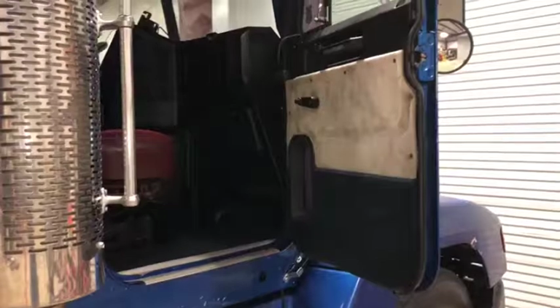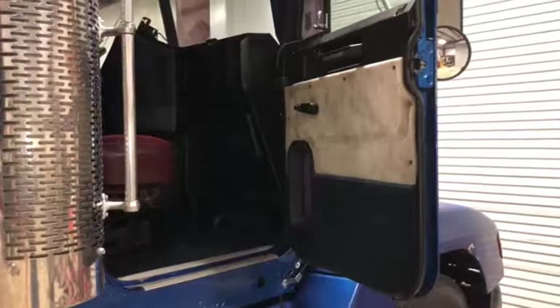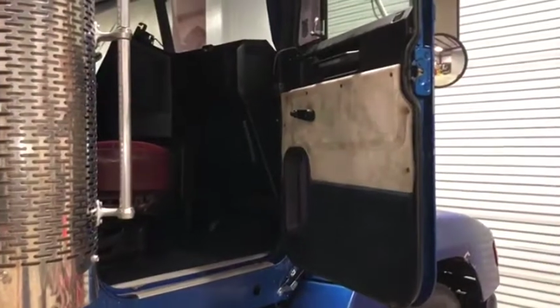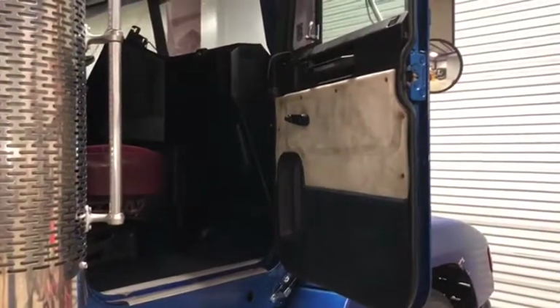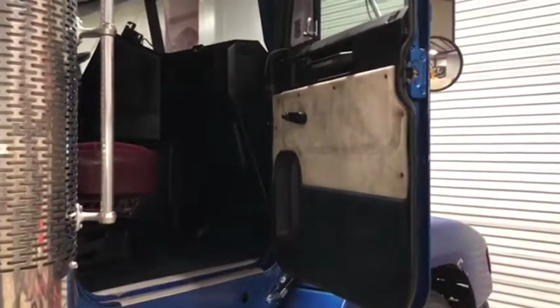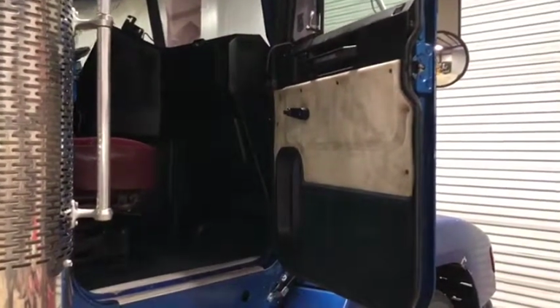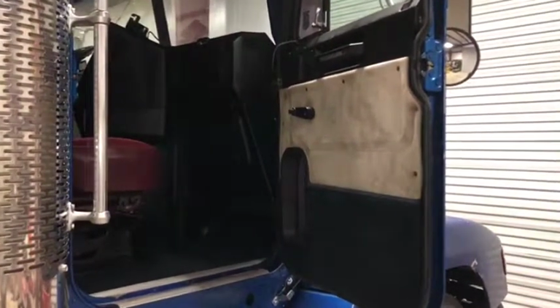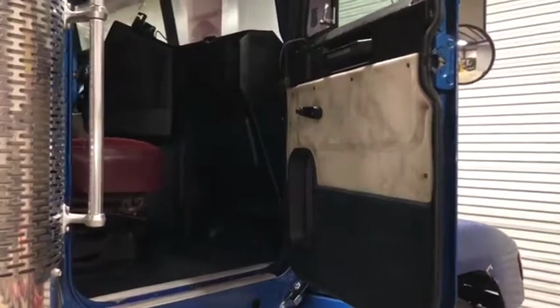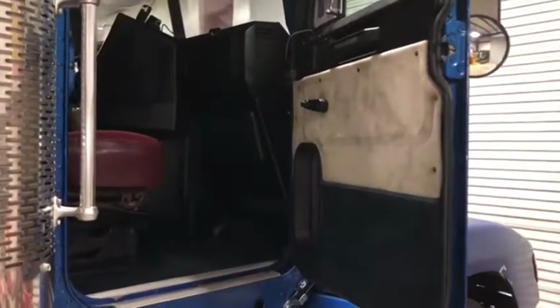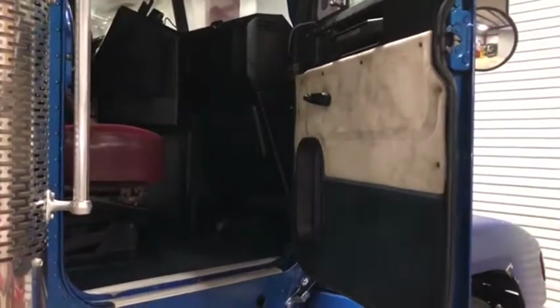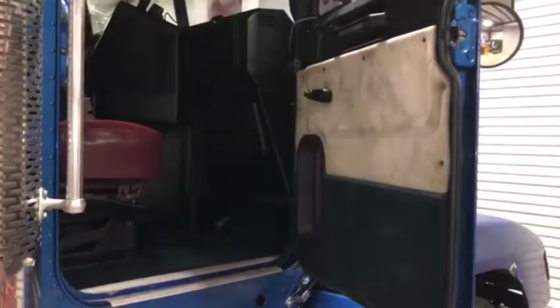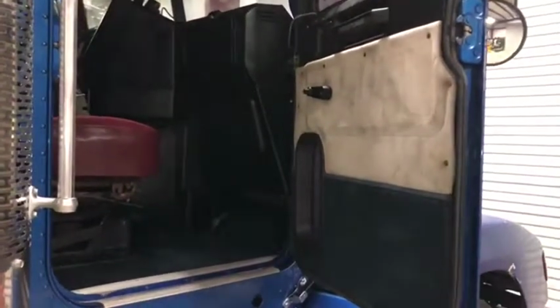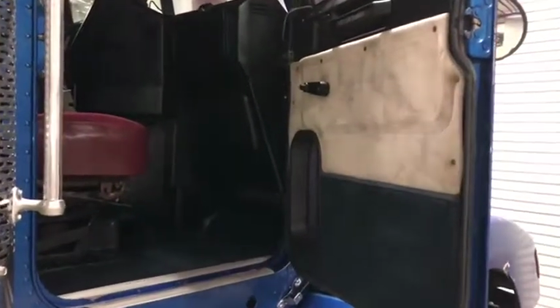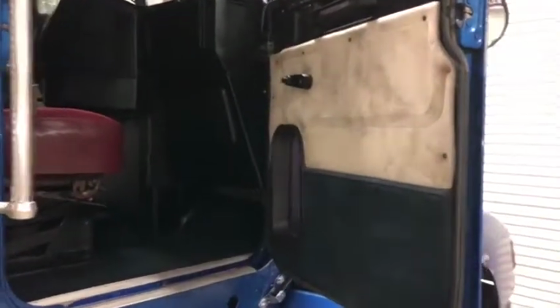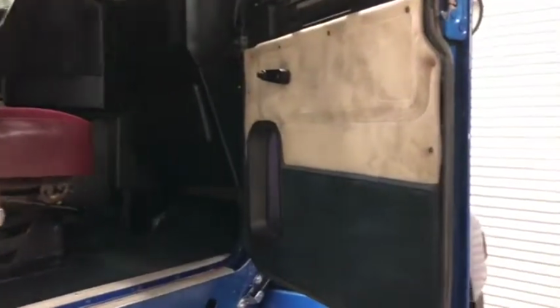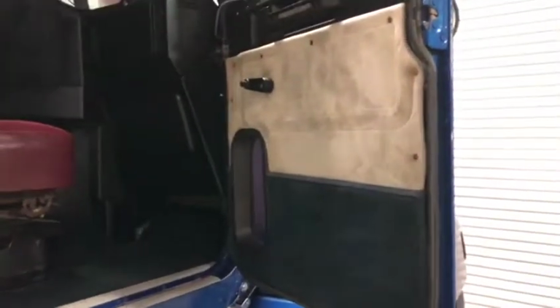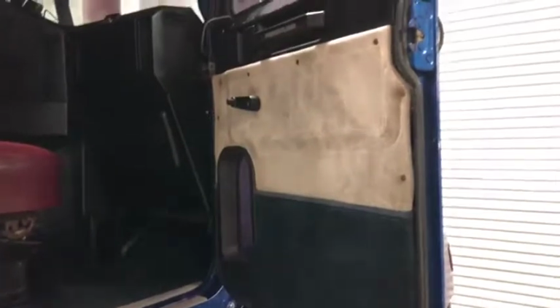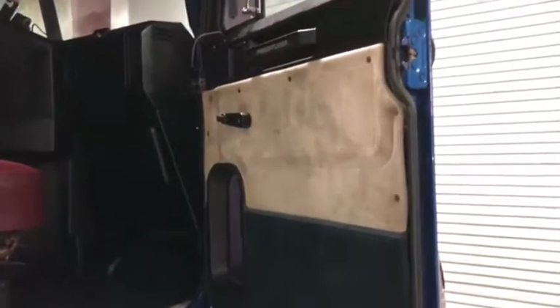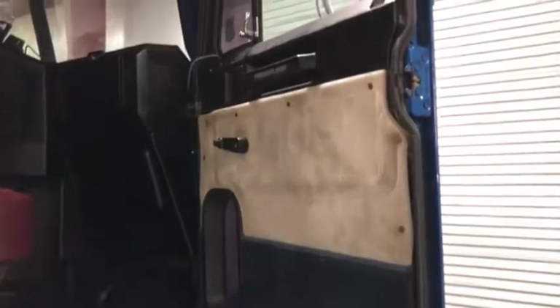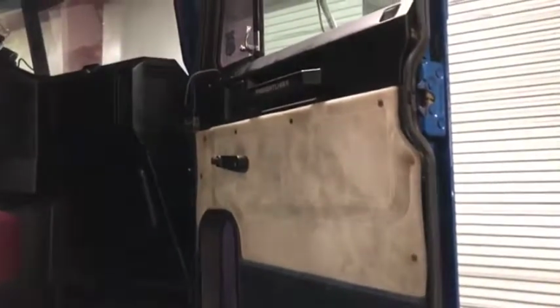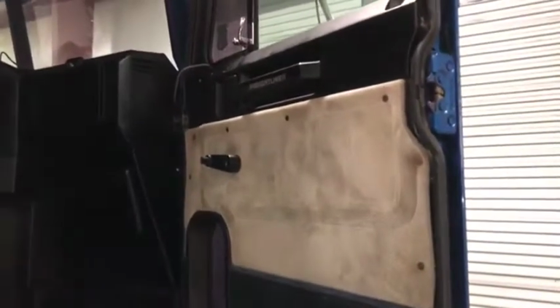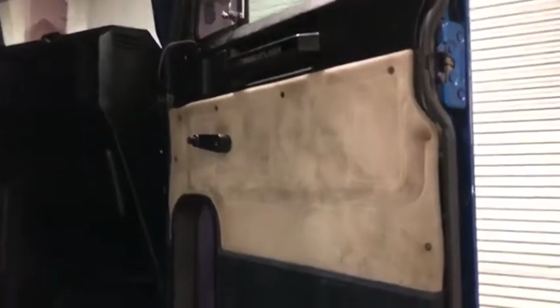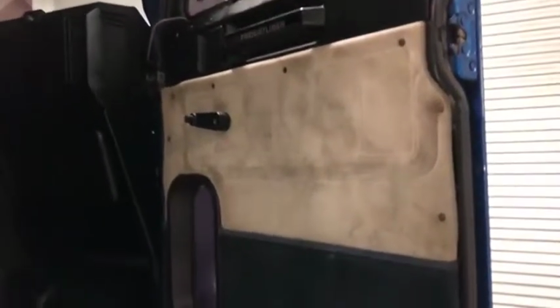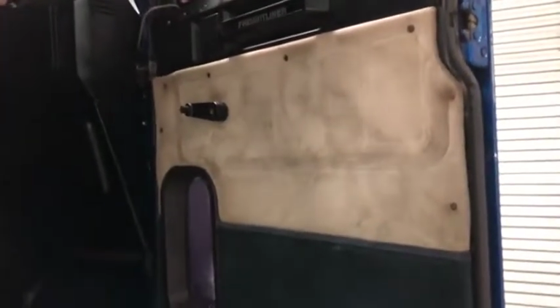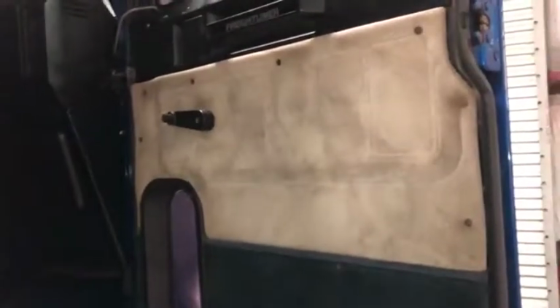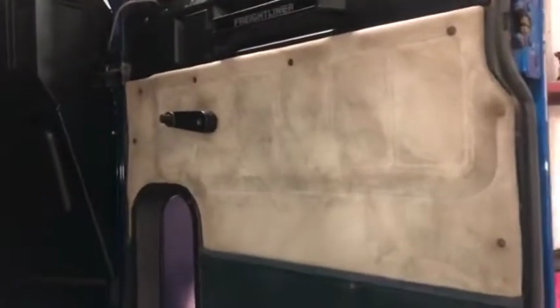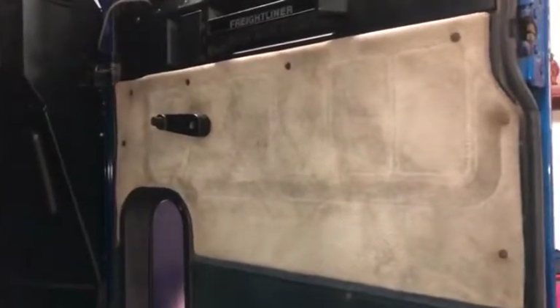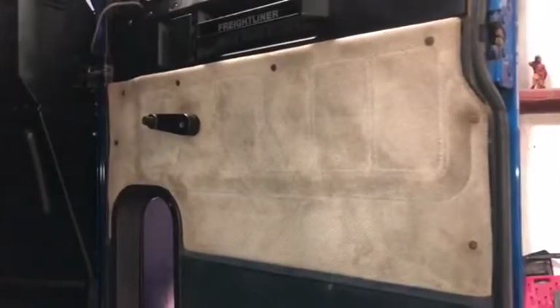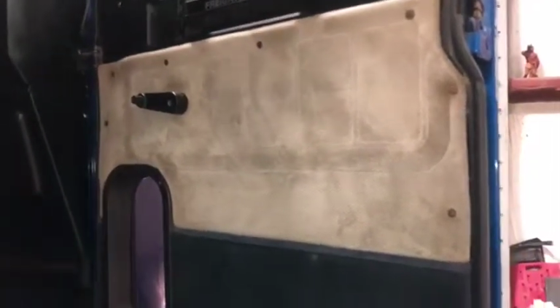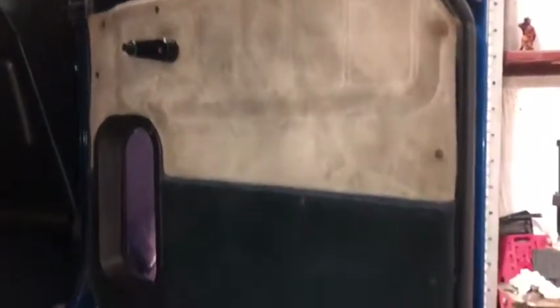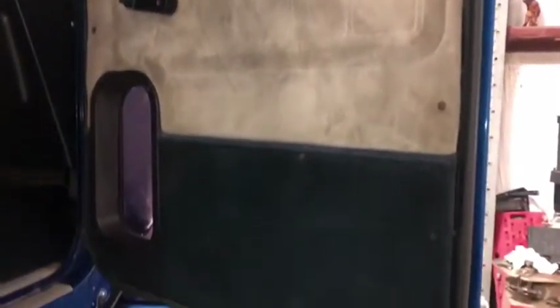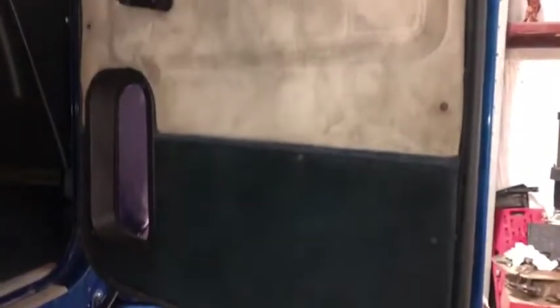Going to the passenger side interior on this 1989 Freightliner semi truck. You see the door panel is in pretty good shape. A couple of minor stains there on that carpet, but nothing too bad.